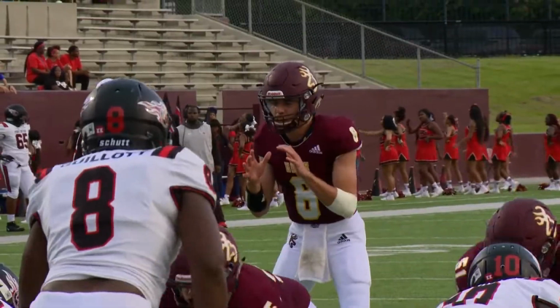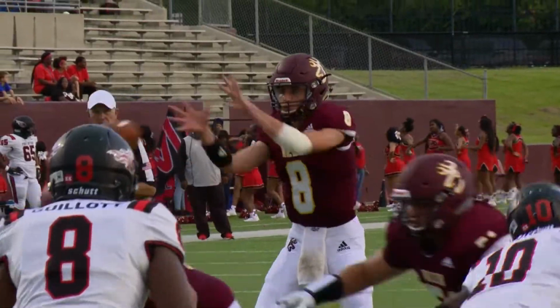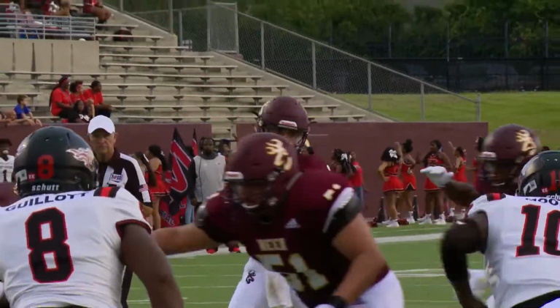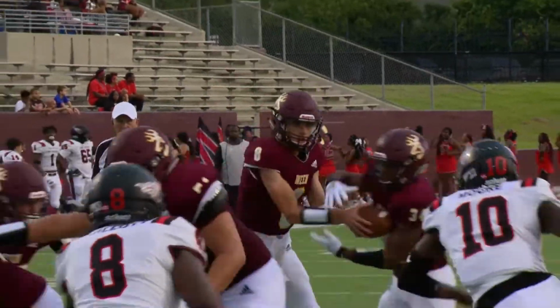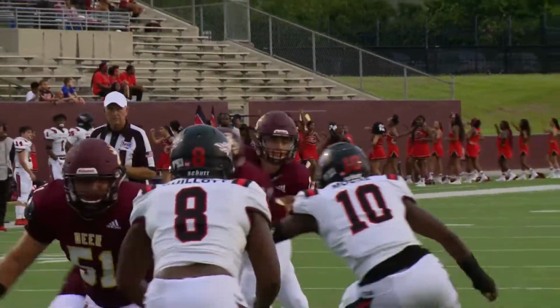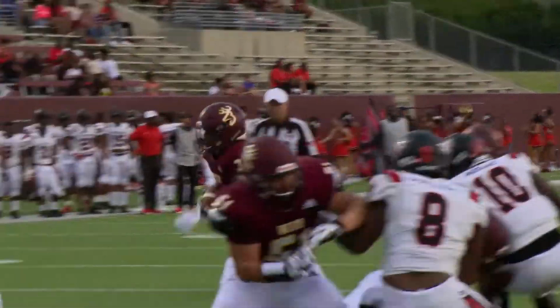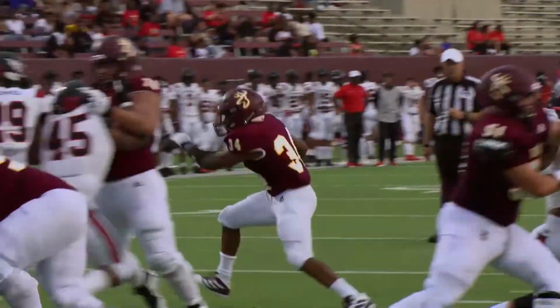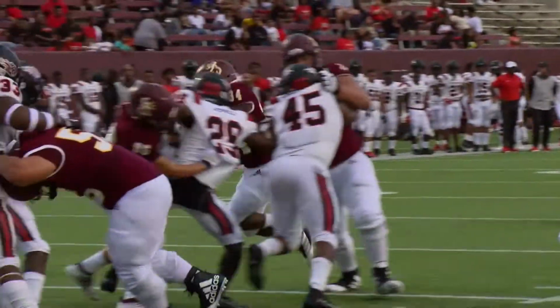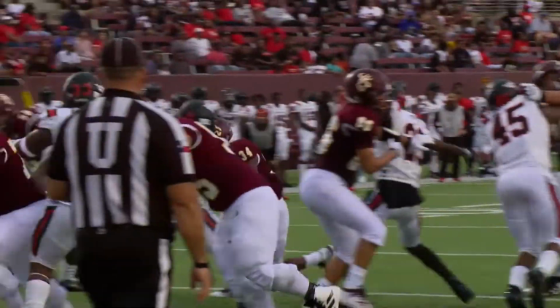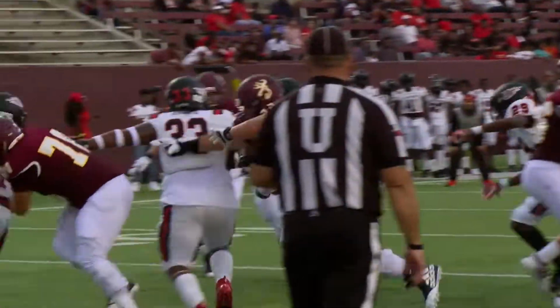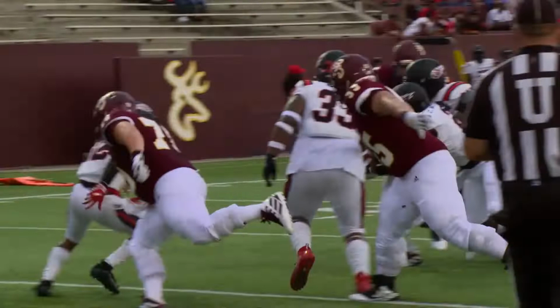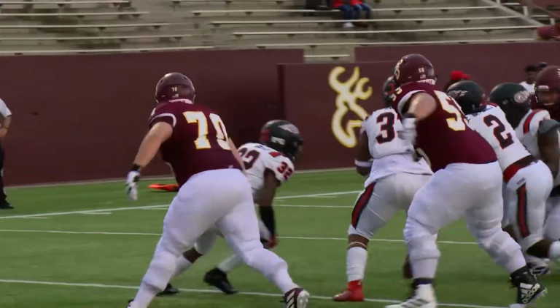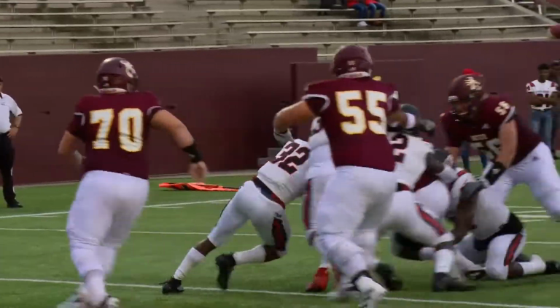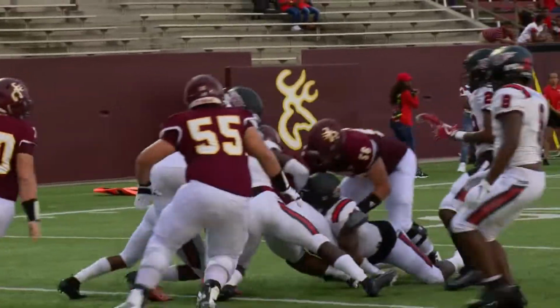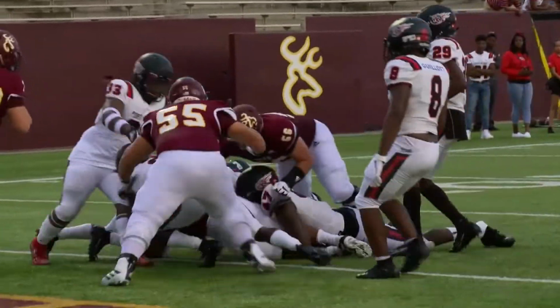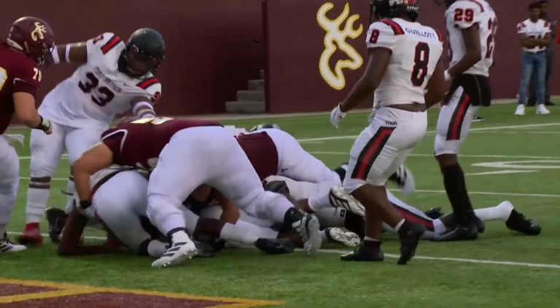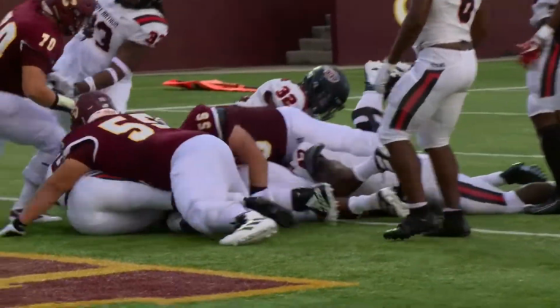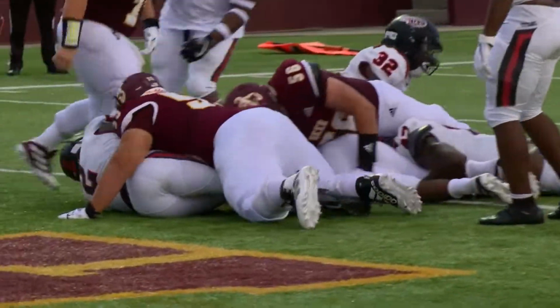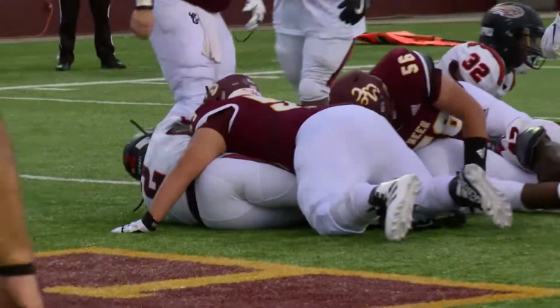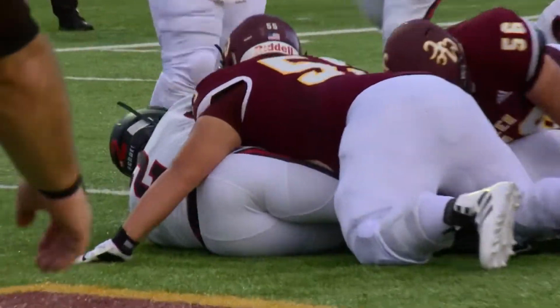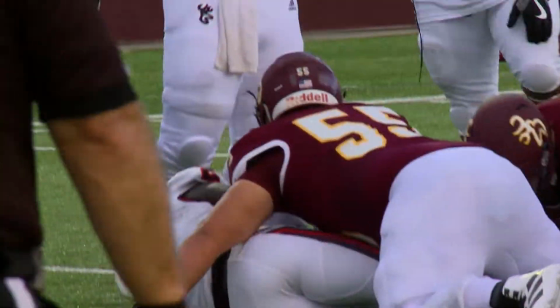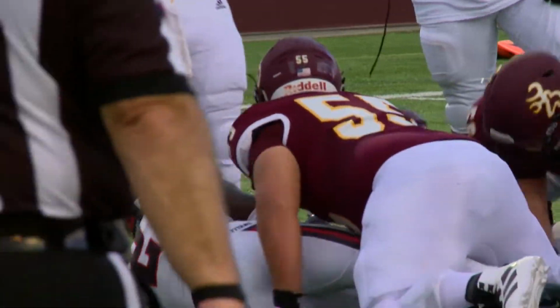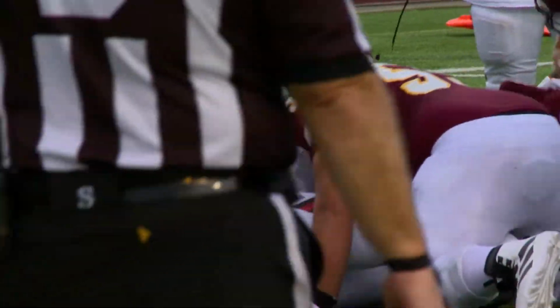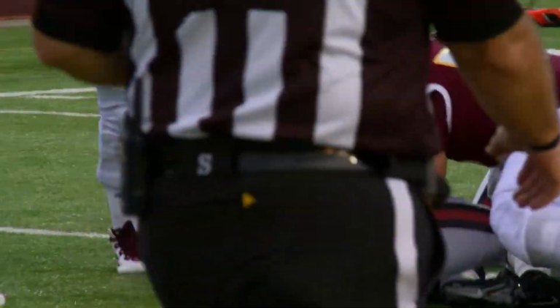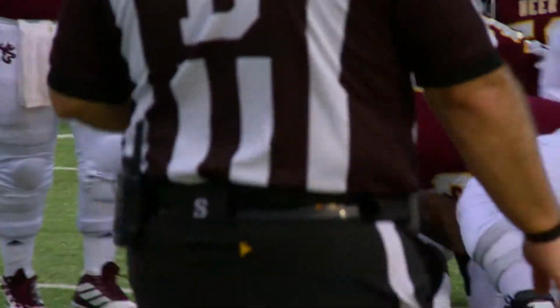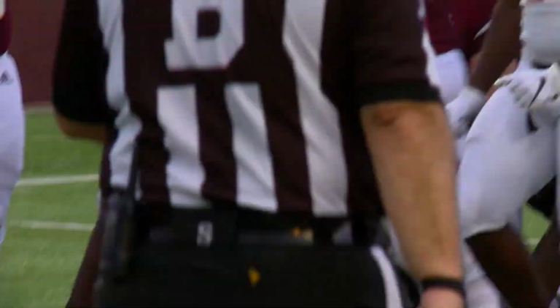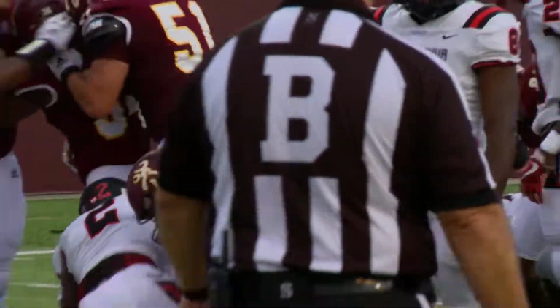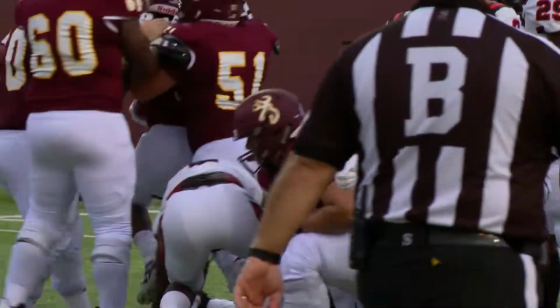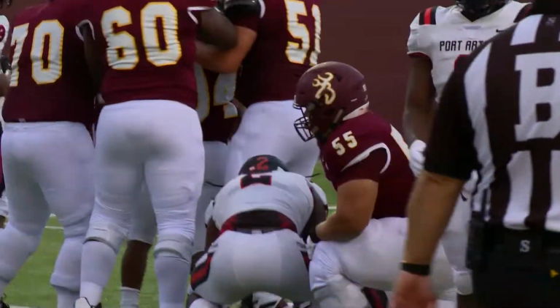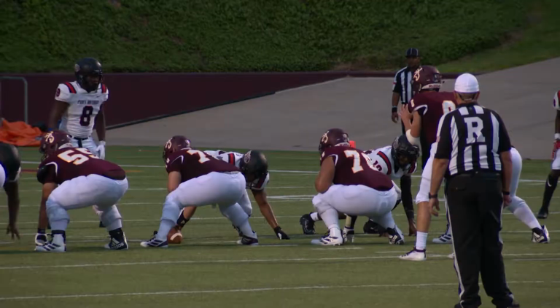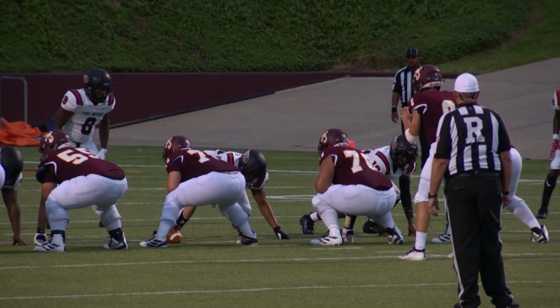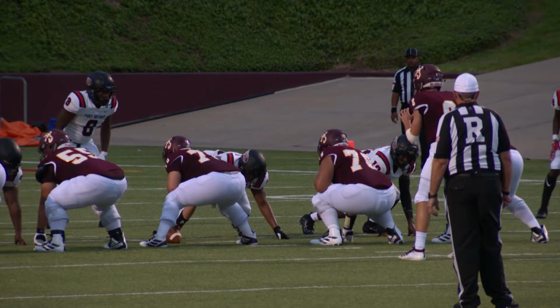Line up the tight end in the backfield, hand off to Madden again. Weaves his way down near the goal line and he is in — Deer Park's first touchdown of the year.